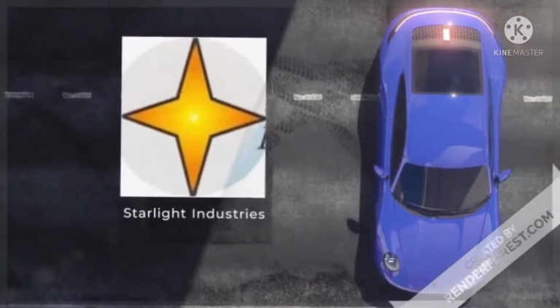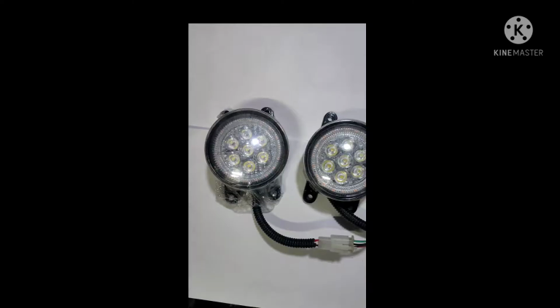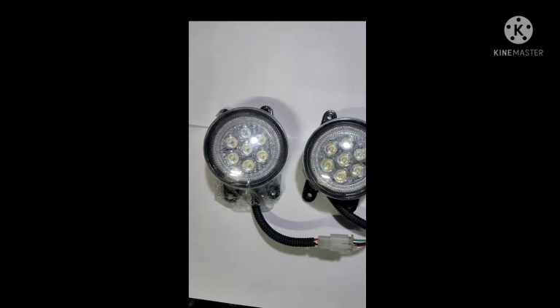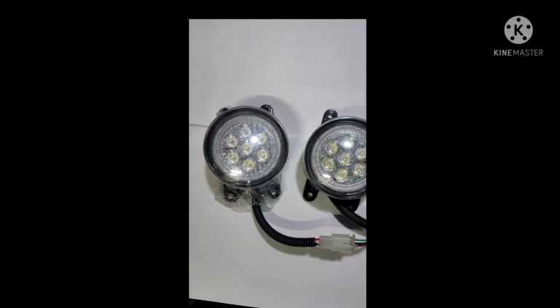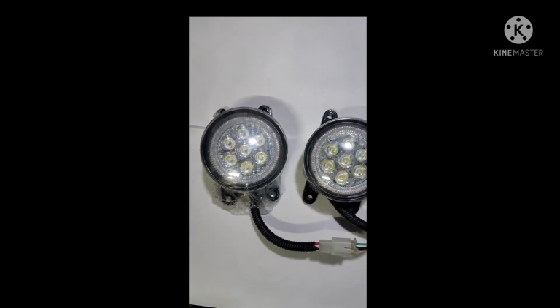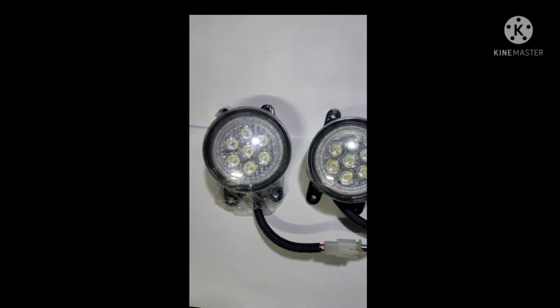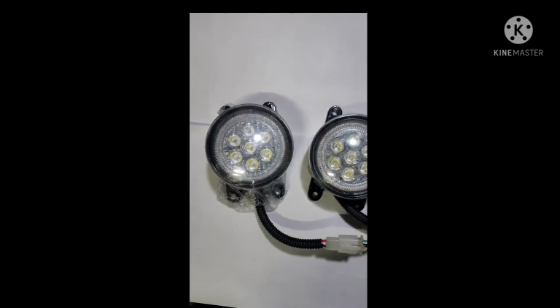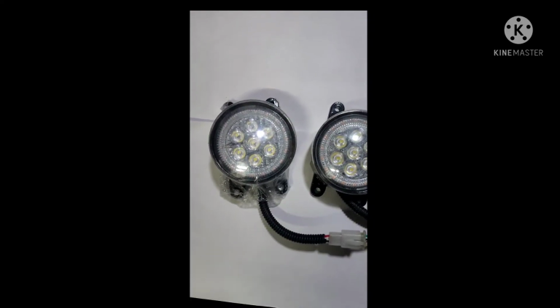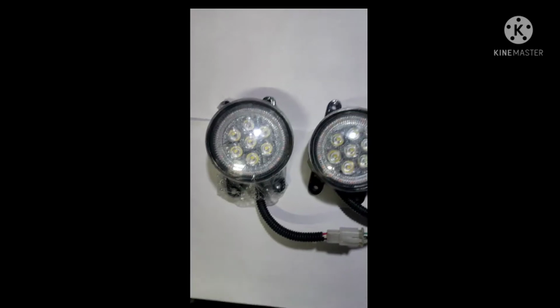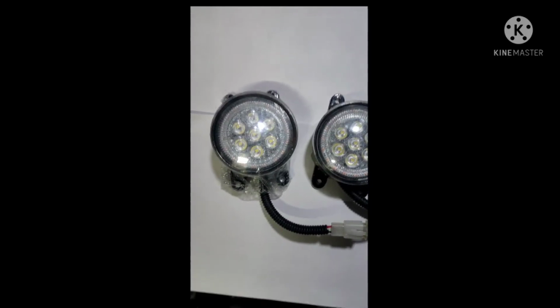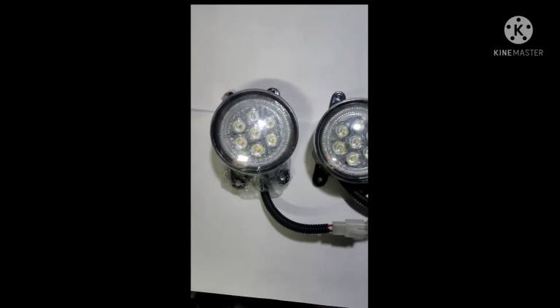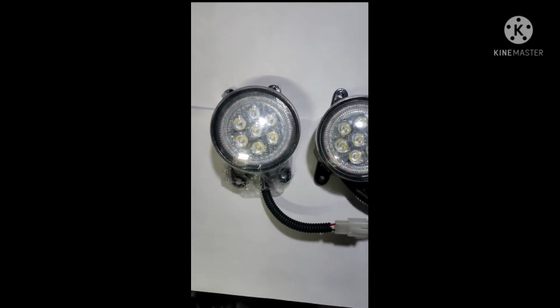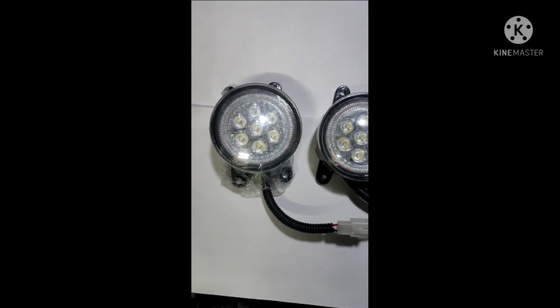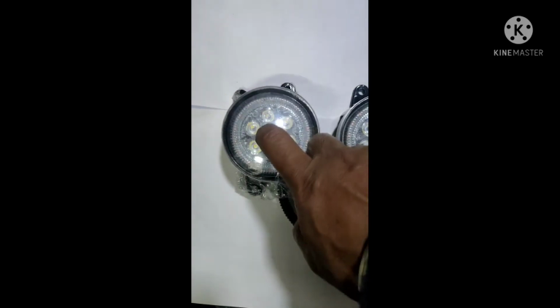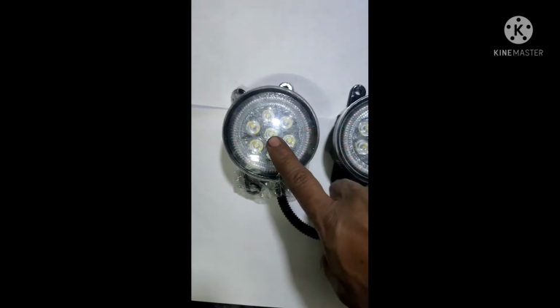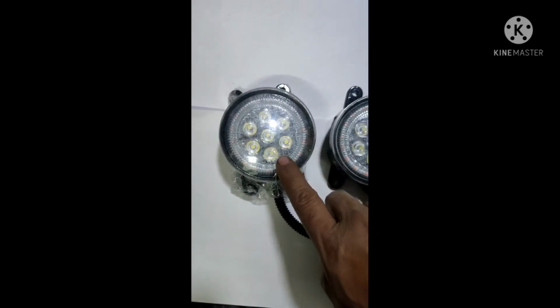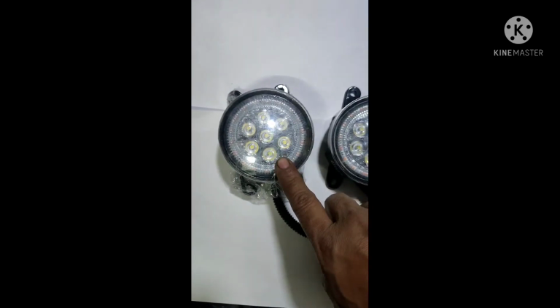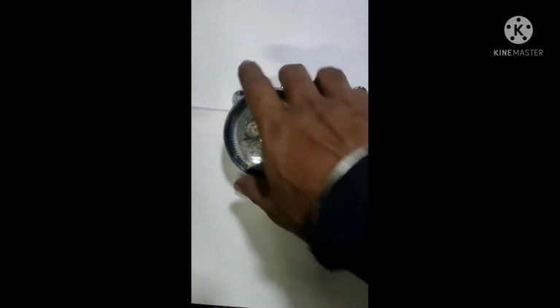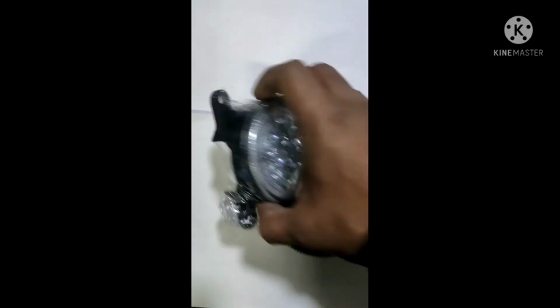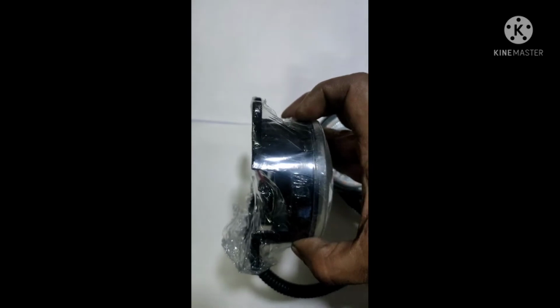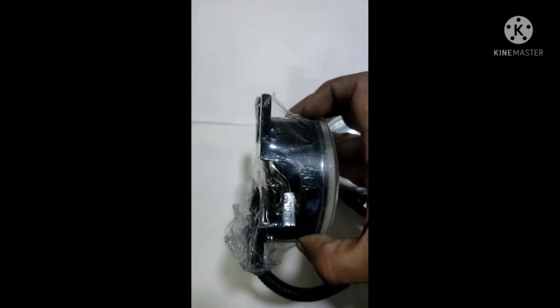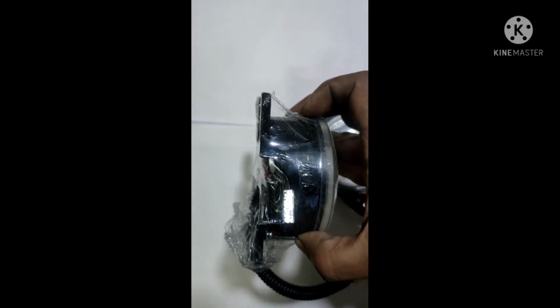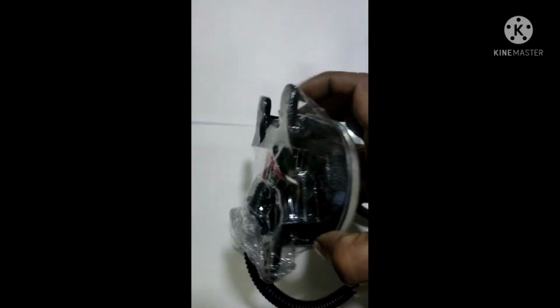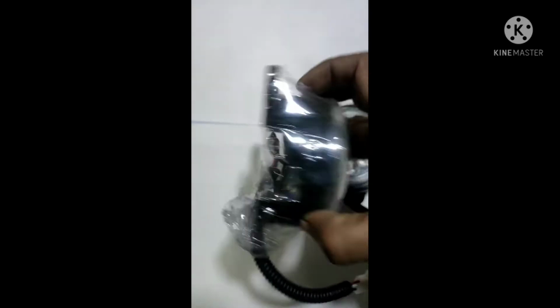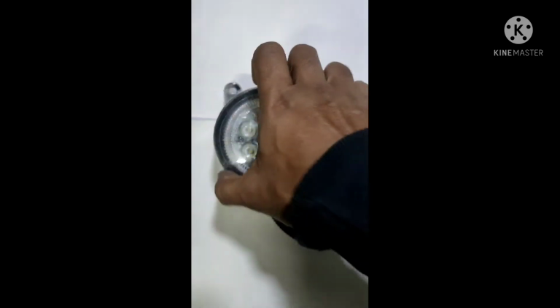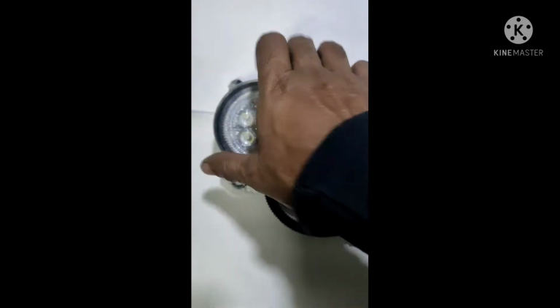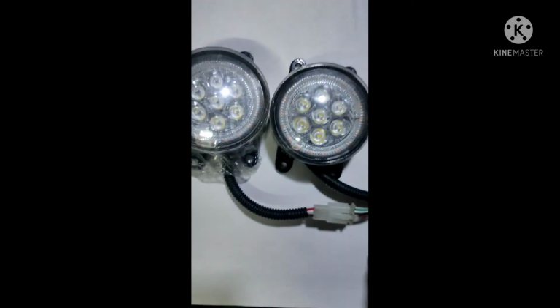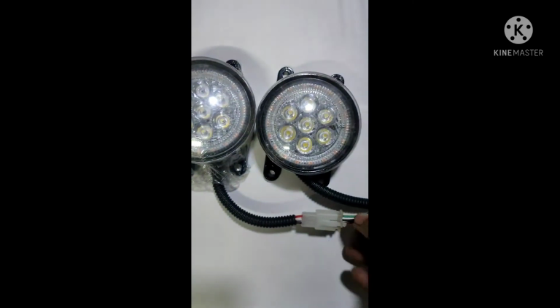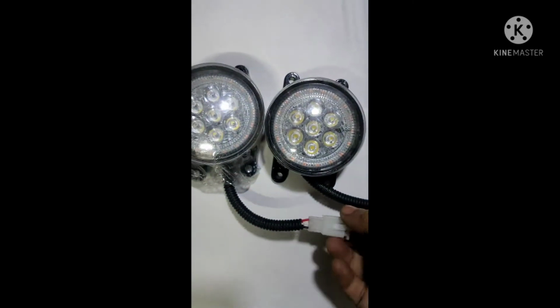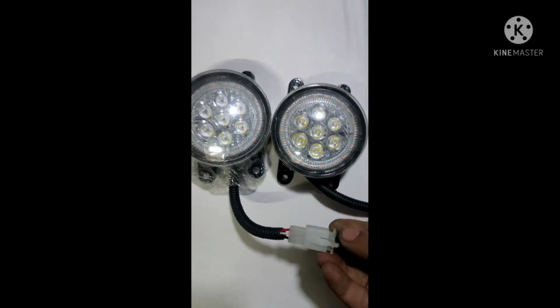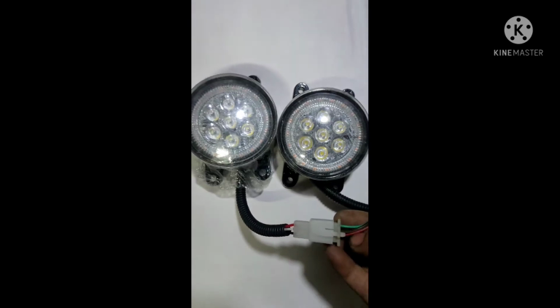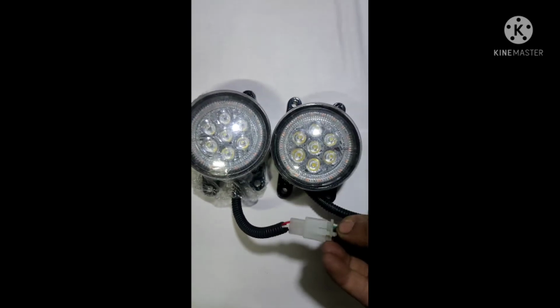Hi guys, welcome to Starlight Industries. Today we are going to show you a universal fog lamp — 70mm outer, made from glass with an aluminum alloy base. It has a plug-and-play system with three-pole couplers in the 90 series.